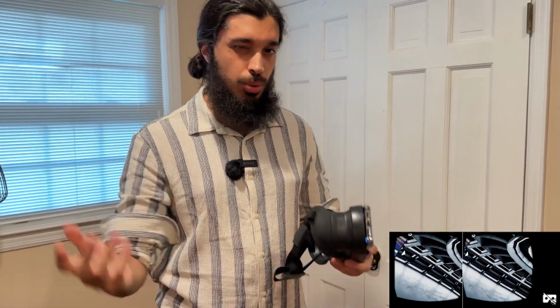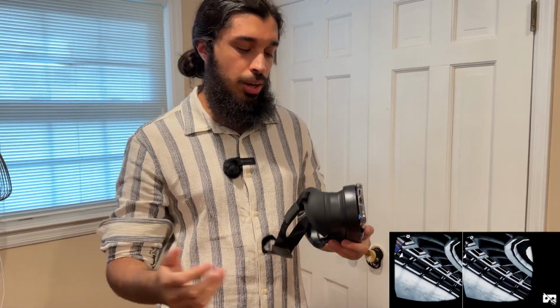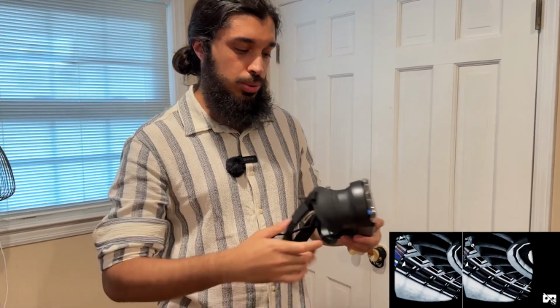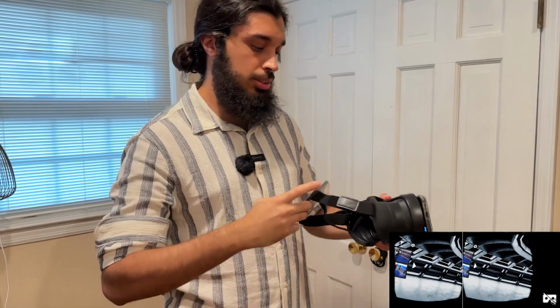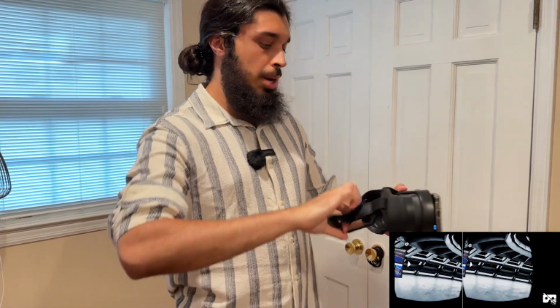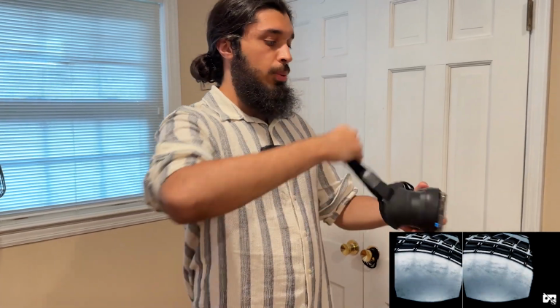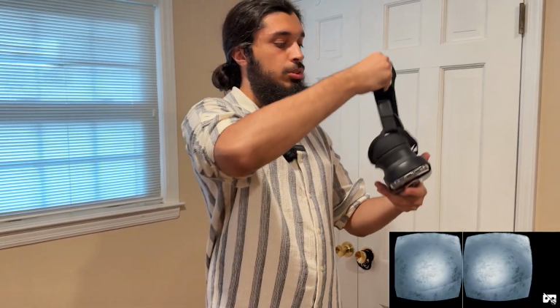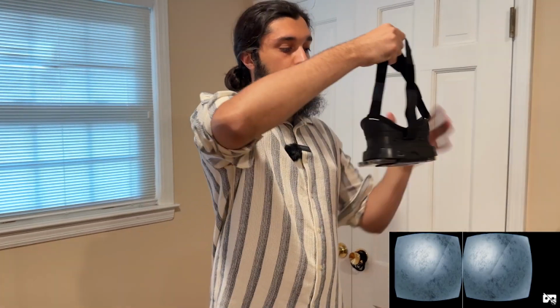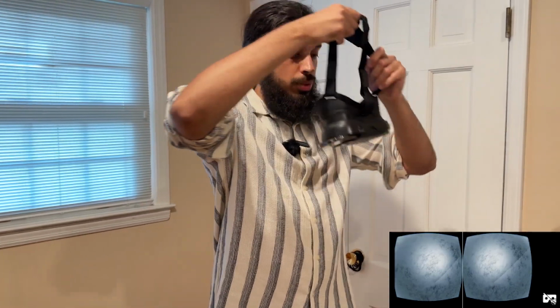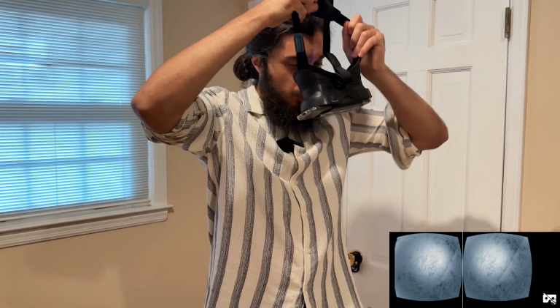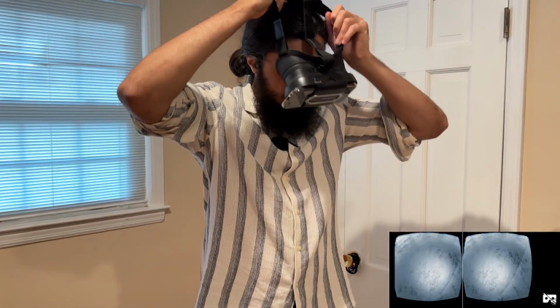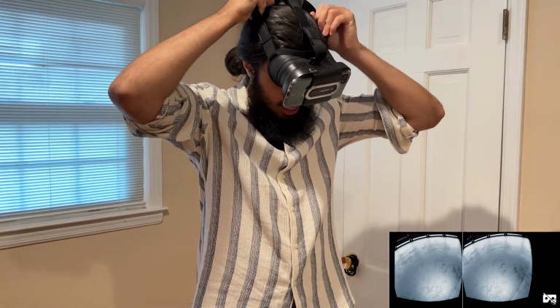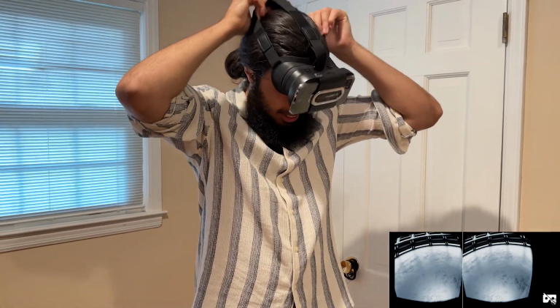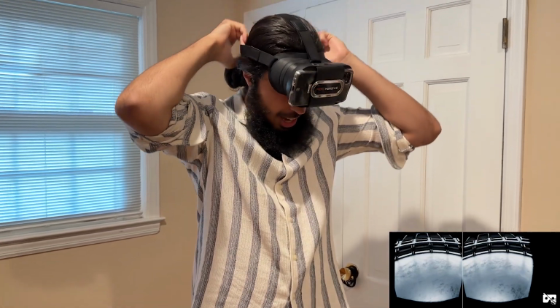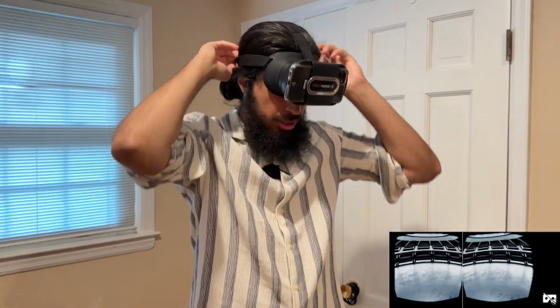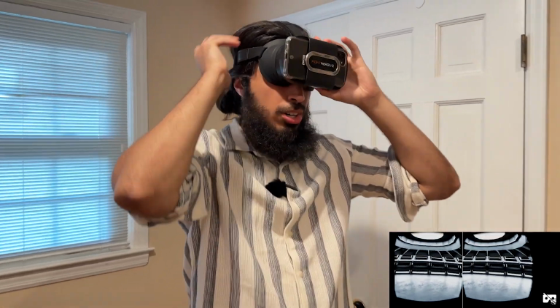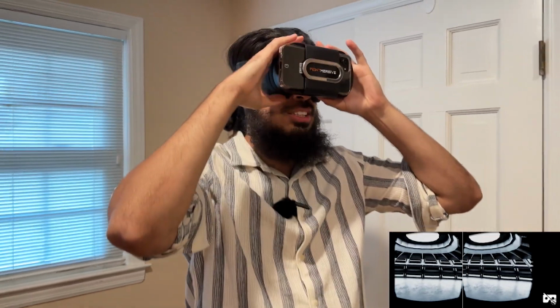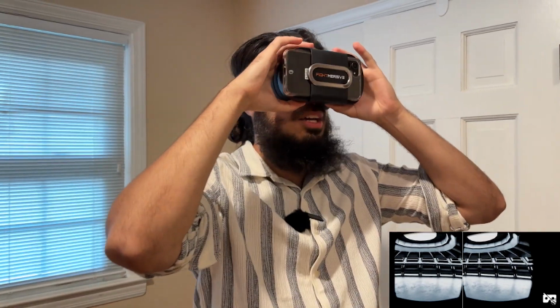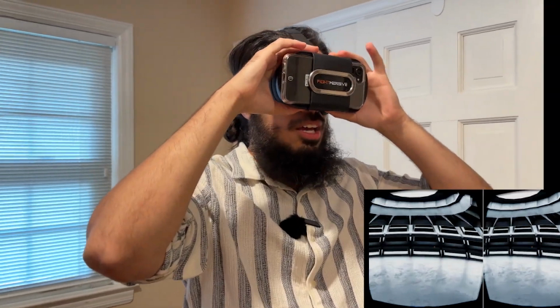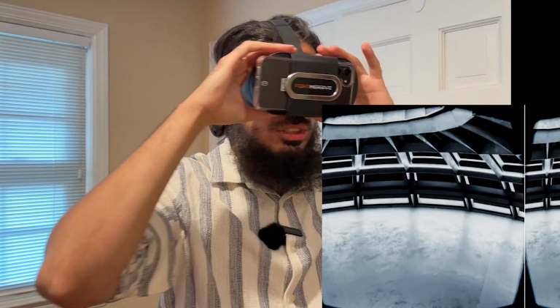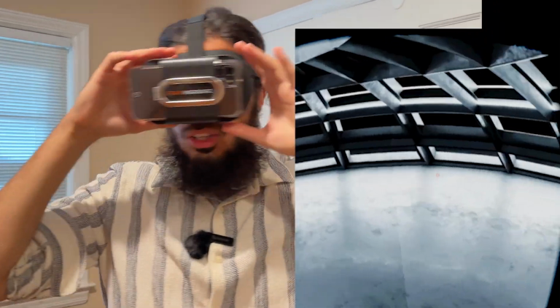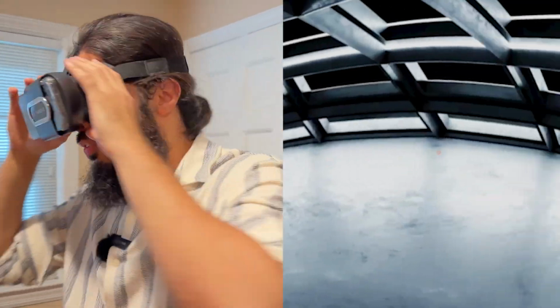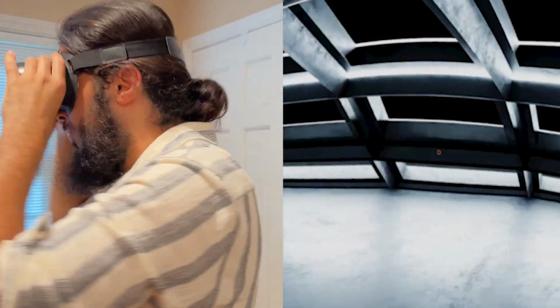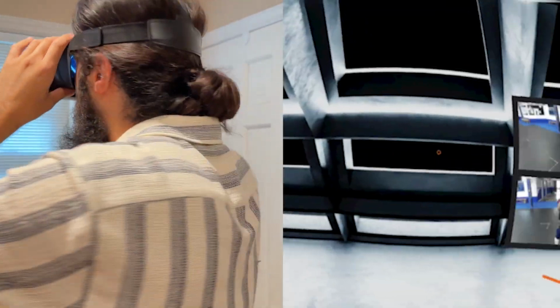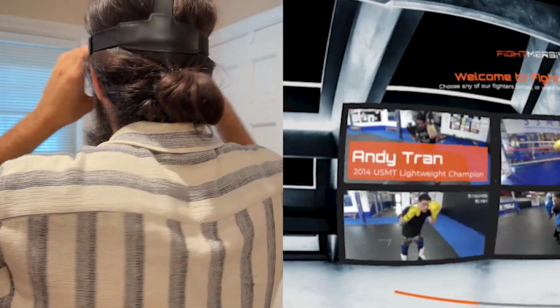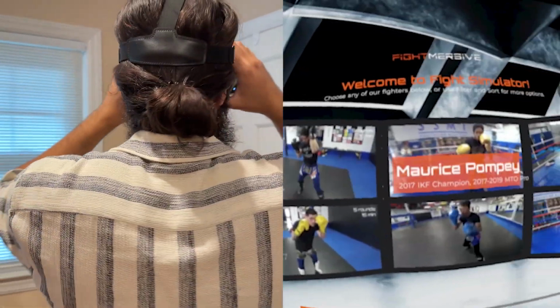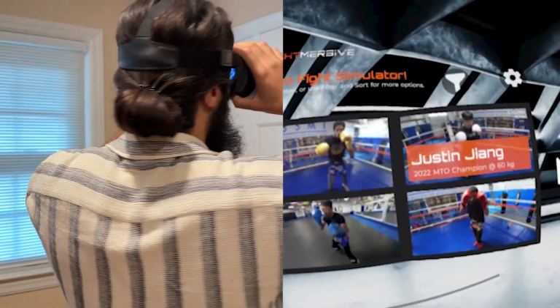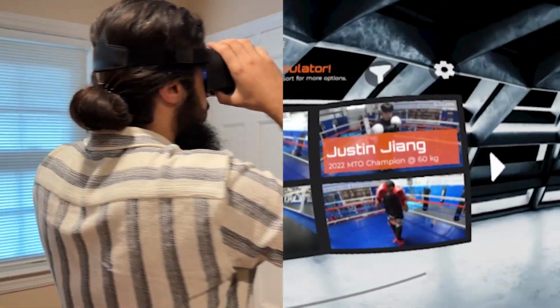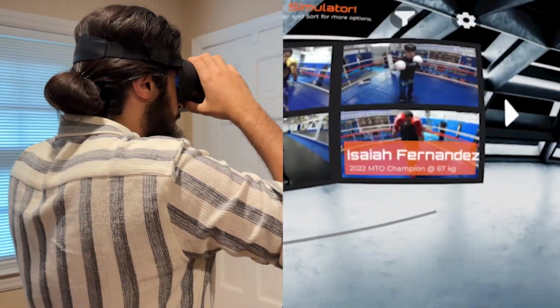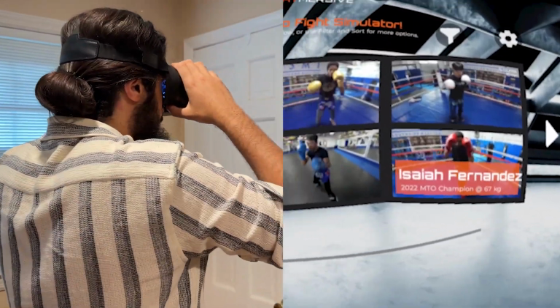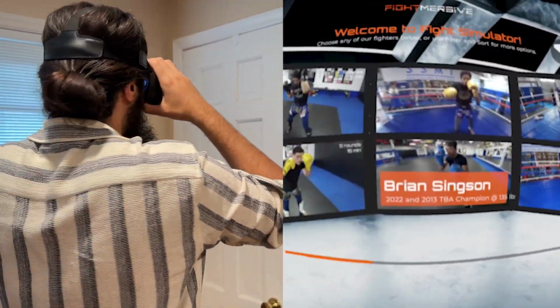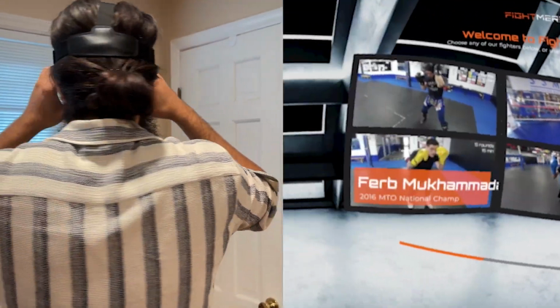It's just the way iOS works. But once you do, once you have the app on your headset, you can look around and you'll see you can choose from a bunch of different fighters.